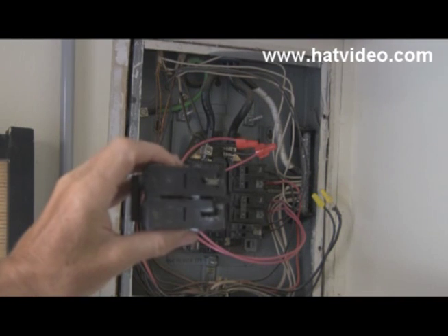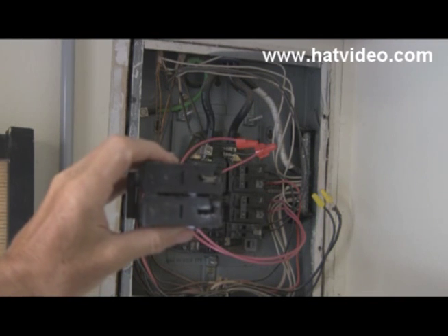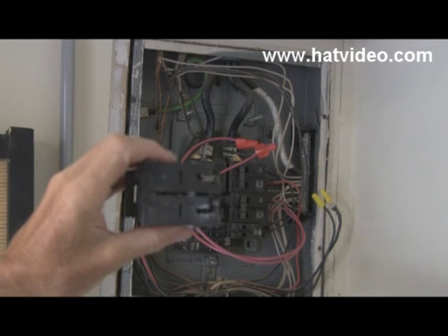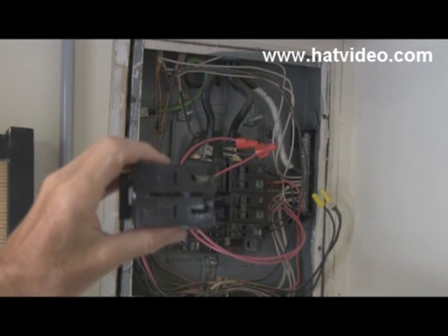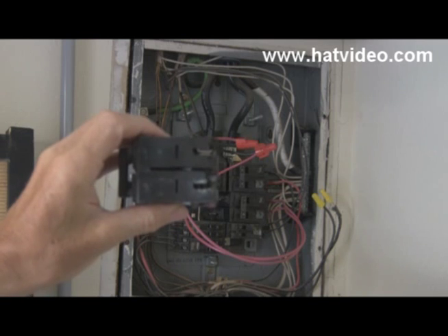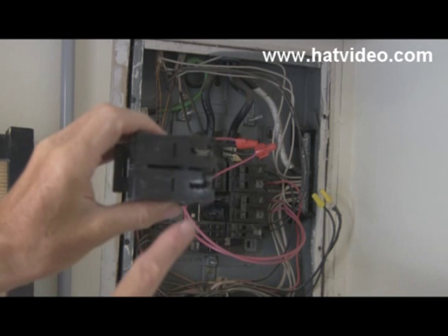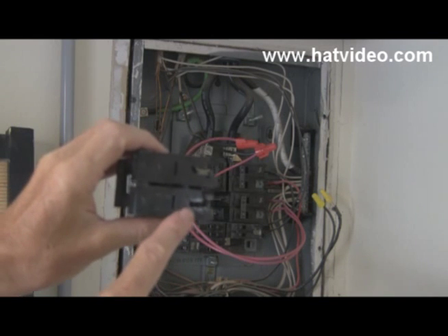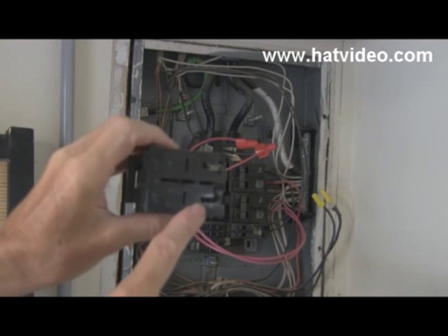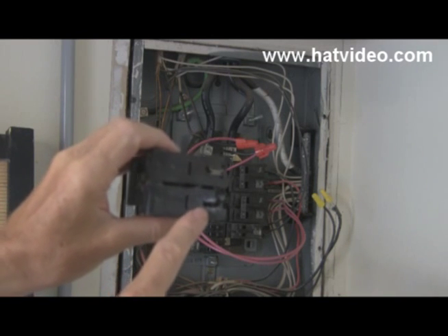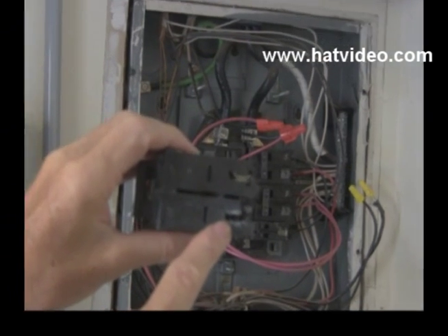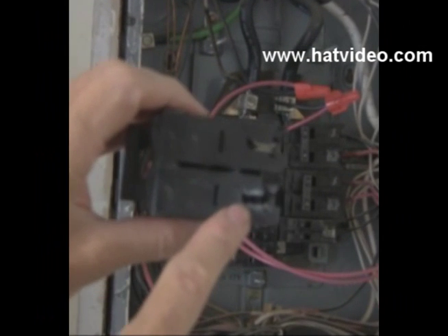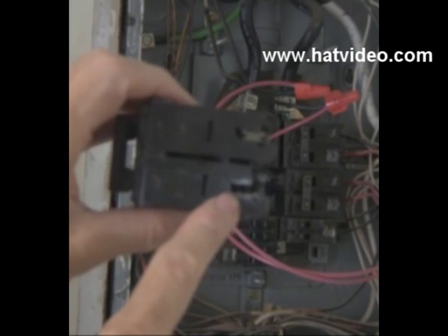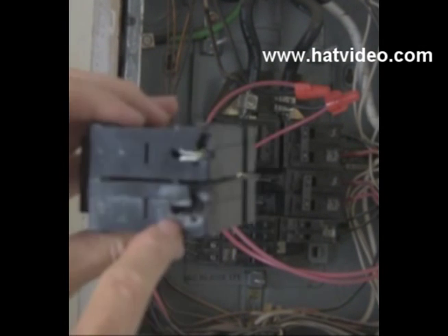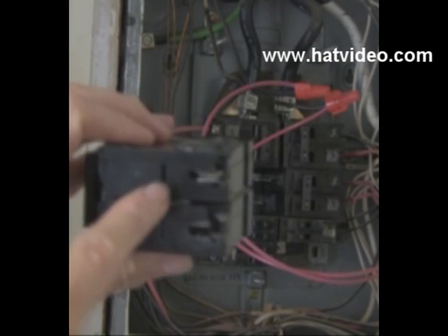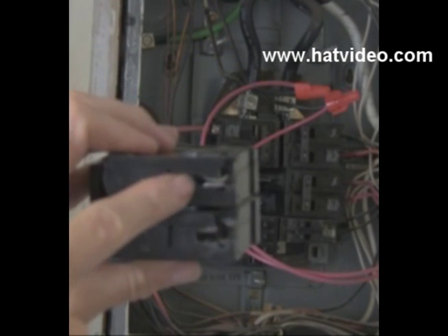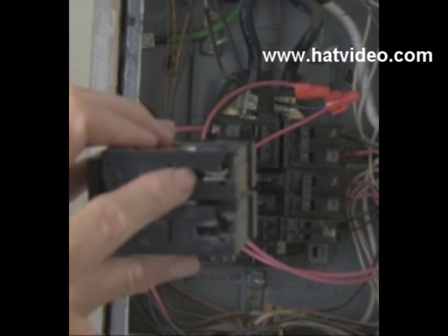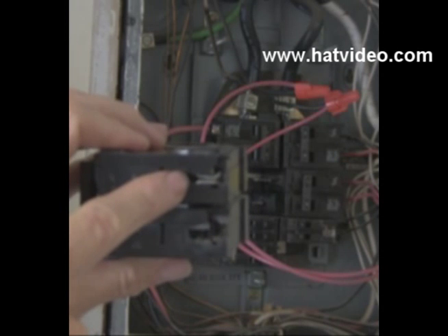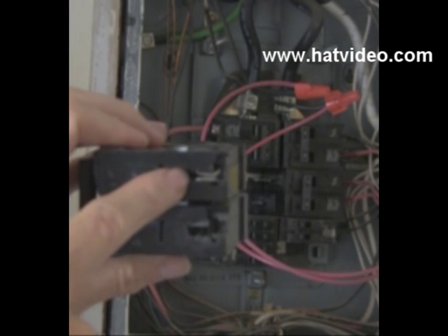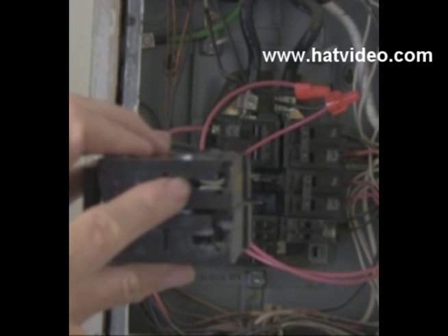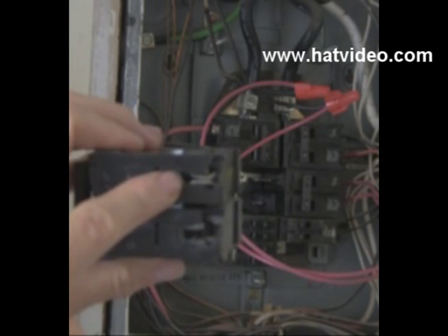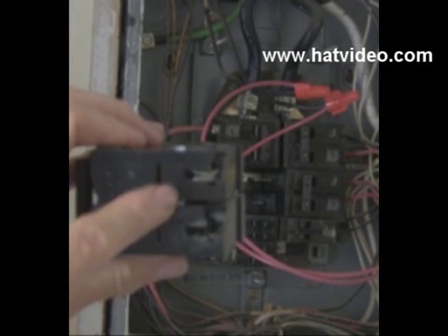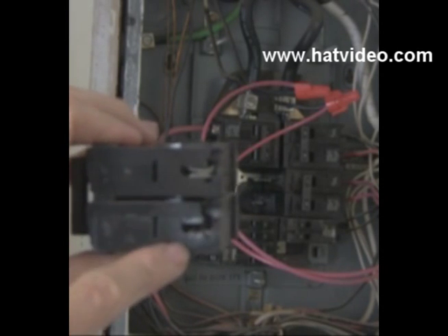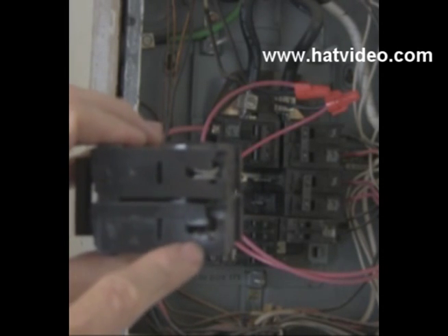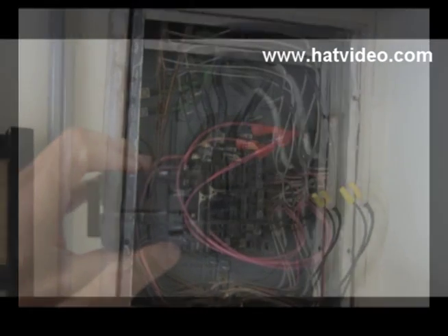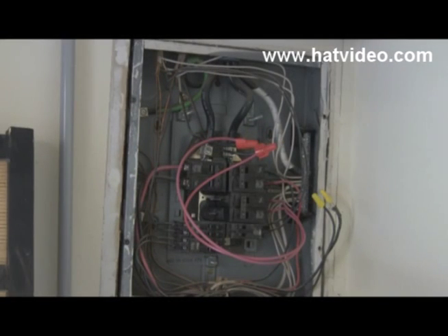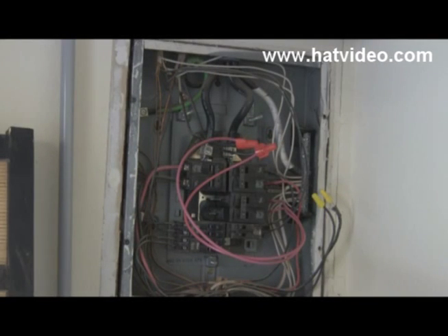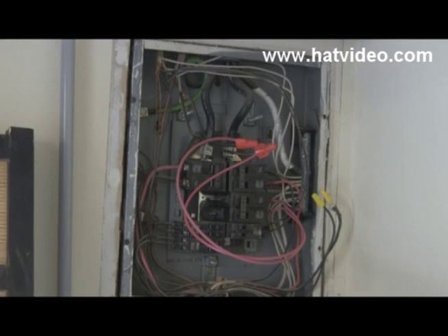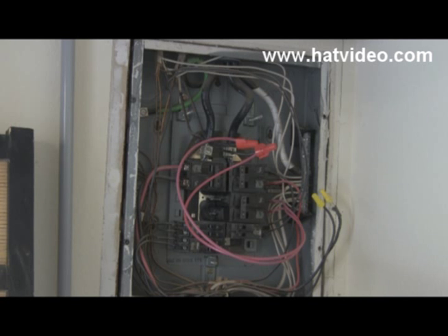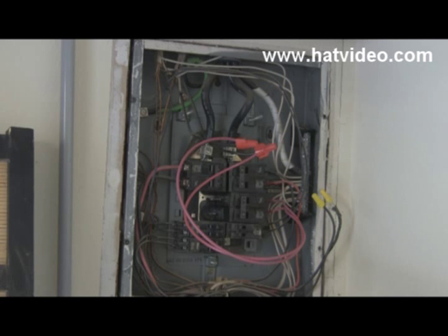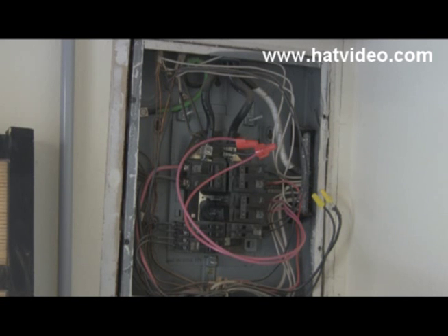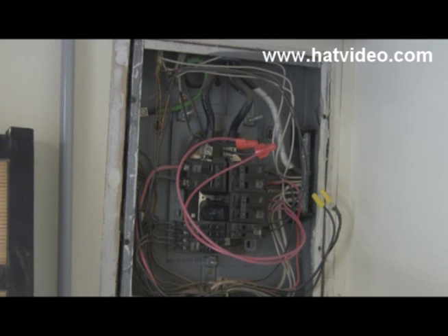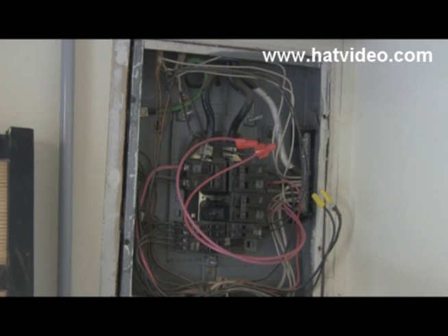You see, this was the breaker that came out and you can see right here where it's kind of corroded compared to there. You can see how that looks — that one's in good condition and that one's kind of corroded. Now what happened: in the air conditioner, the relay went out.